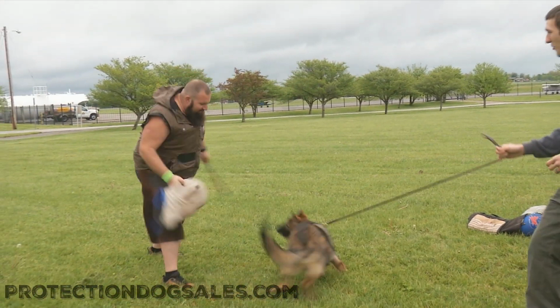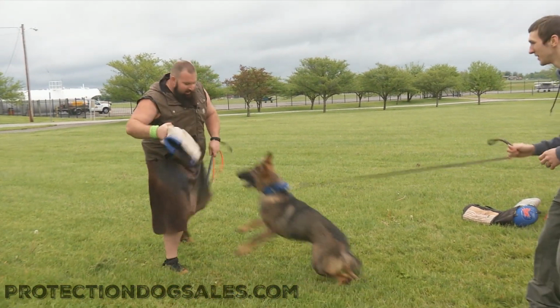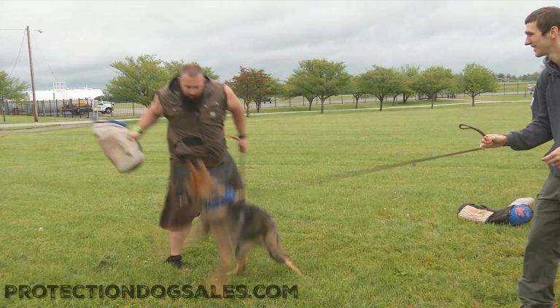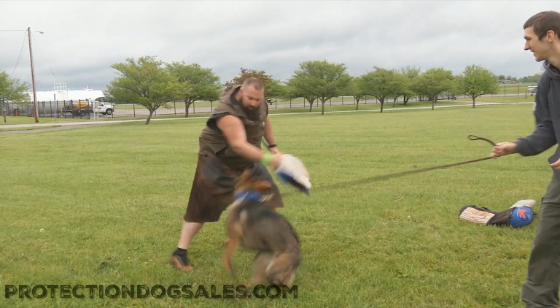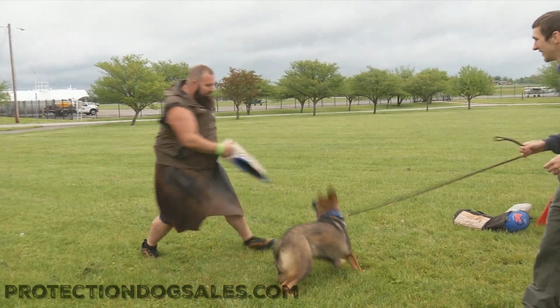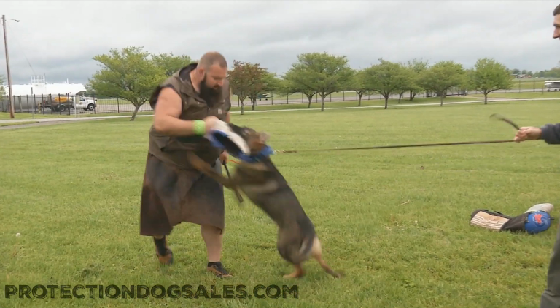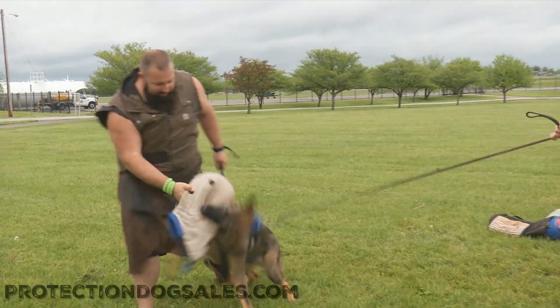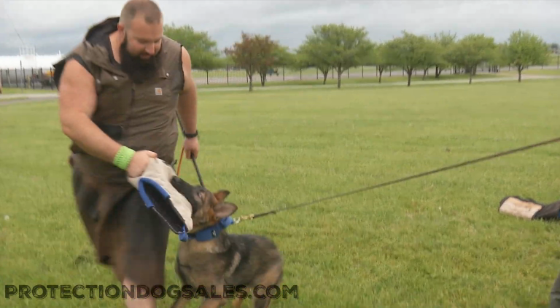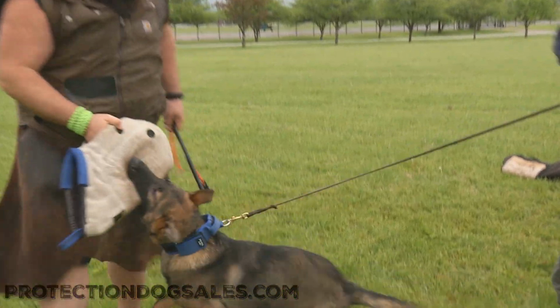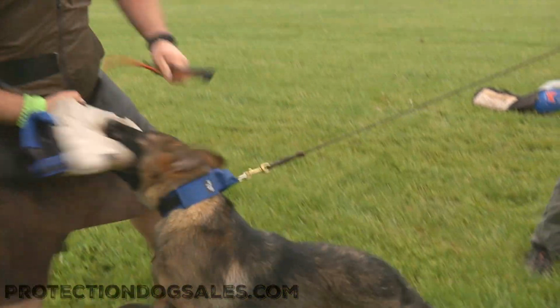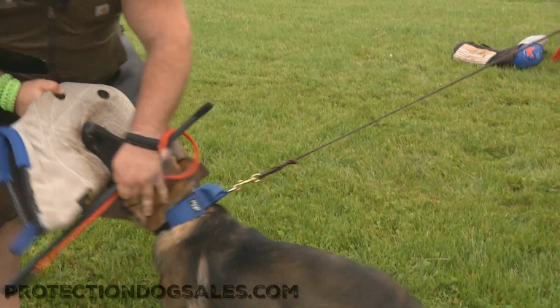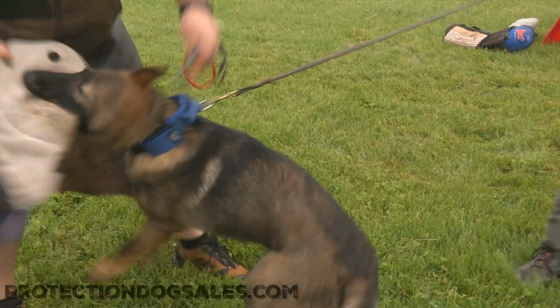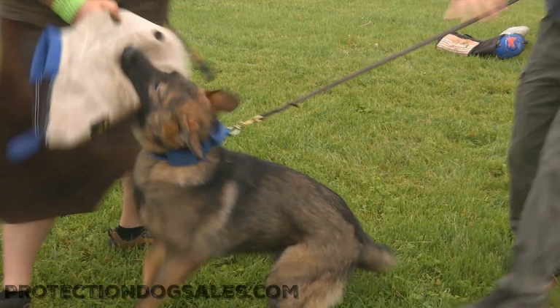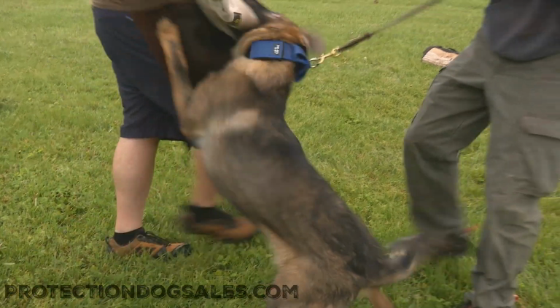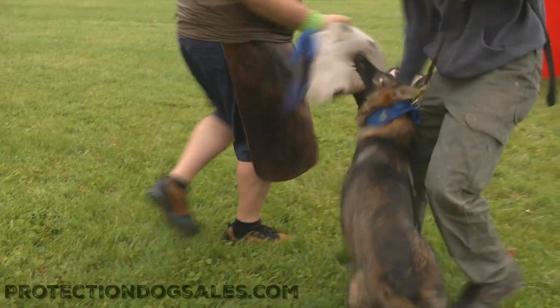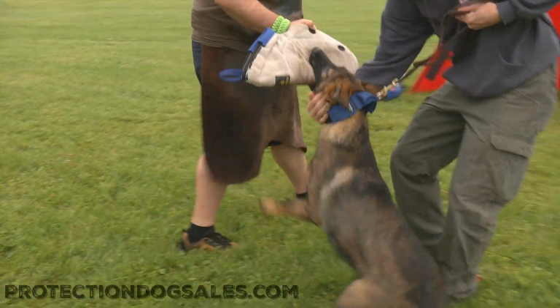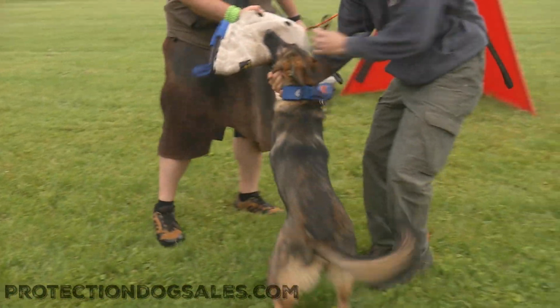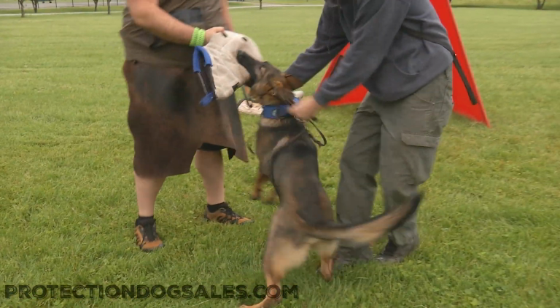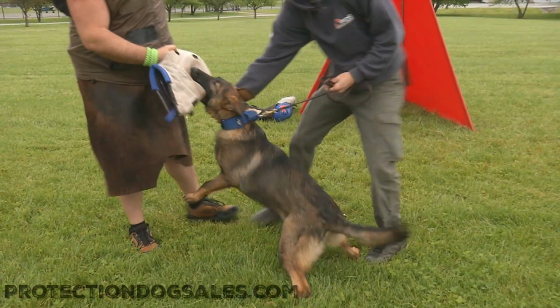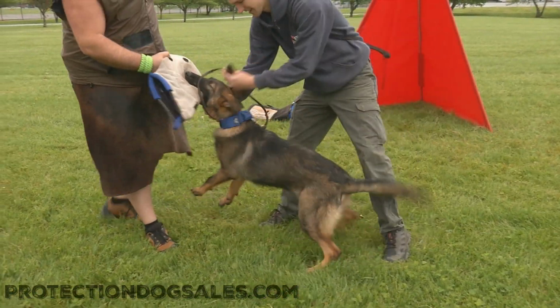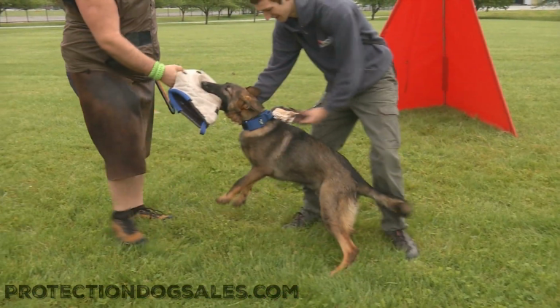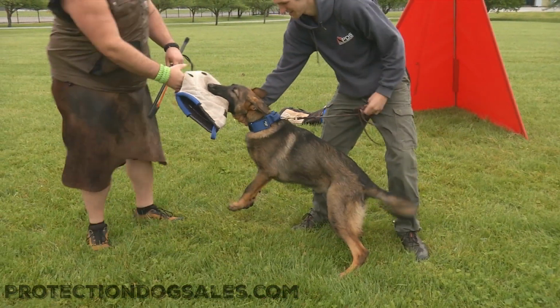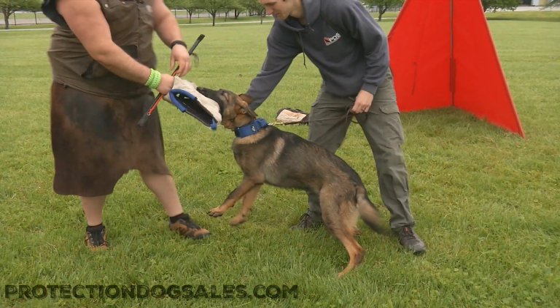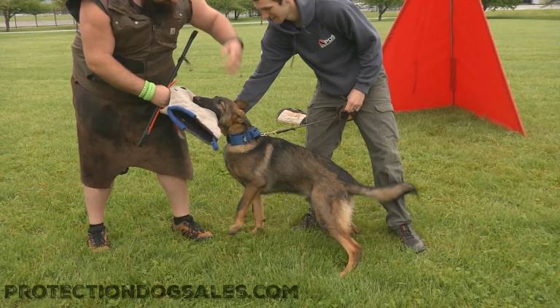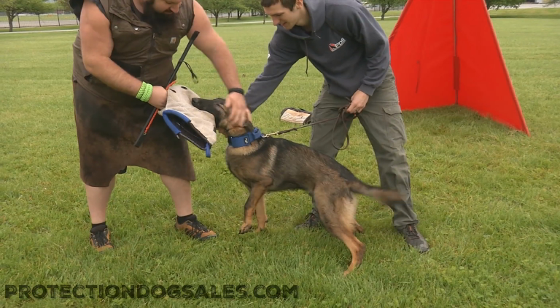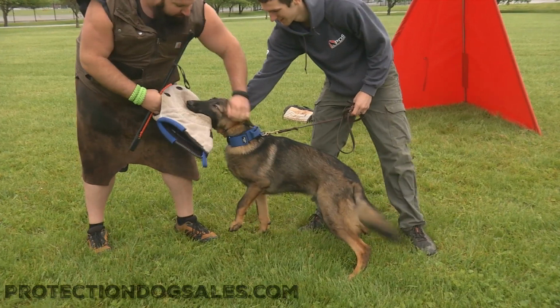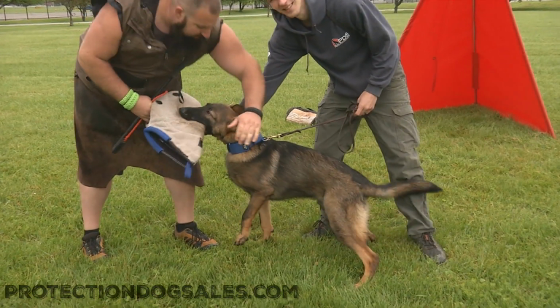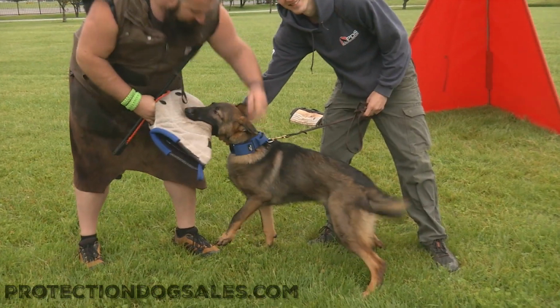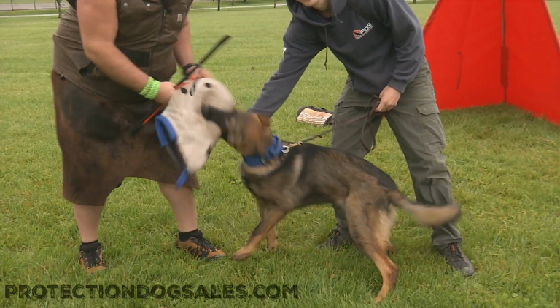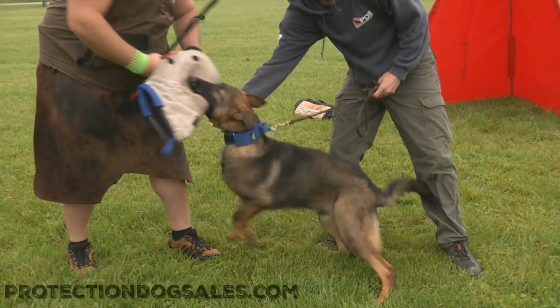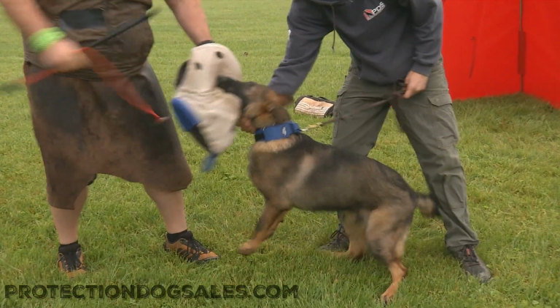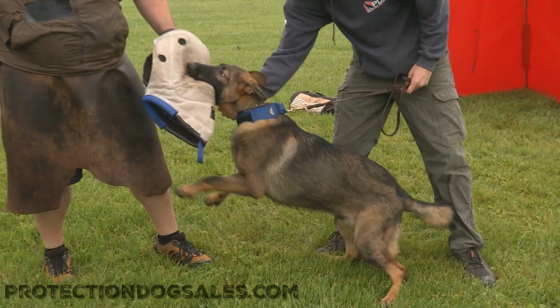Nice, good job buddy! Again guys, seven months old, barely got his adult teeth in here. This is Macho Von Provenpuddin out here having fun — hope you enjoyed!